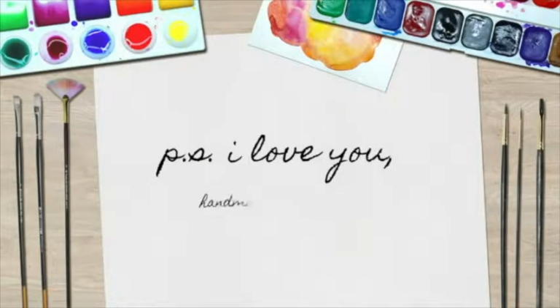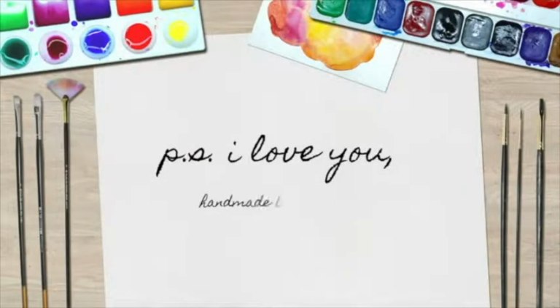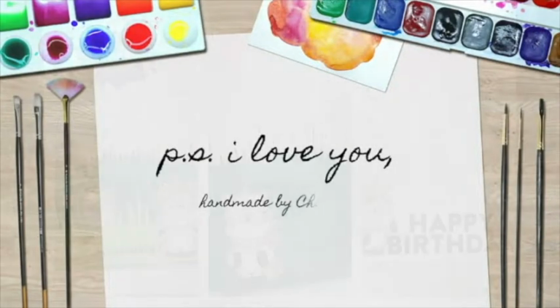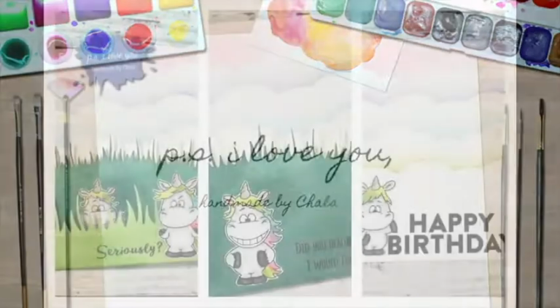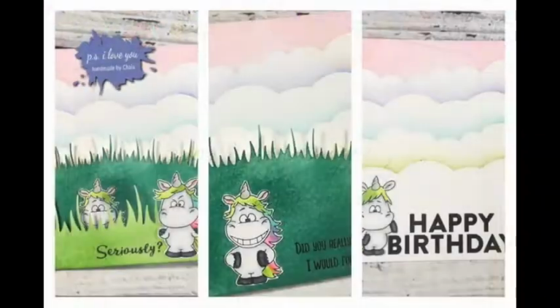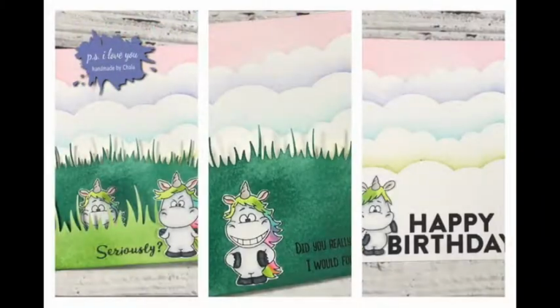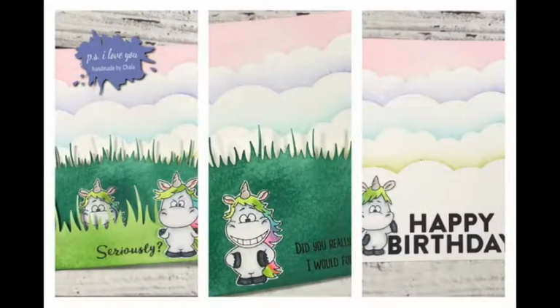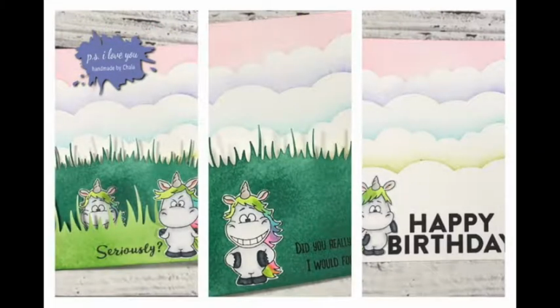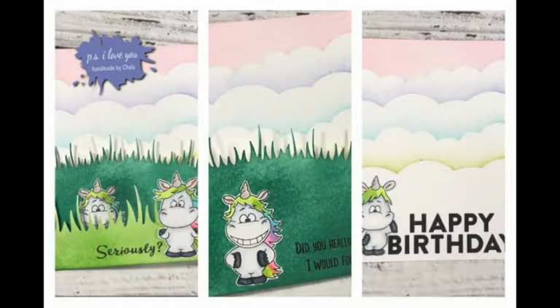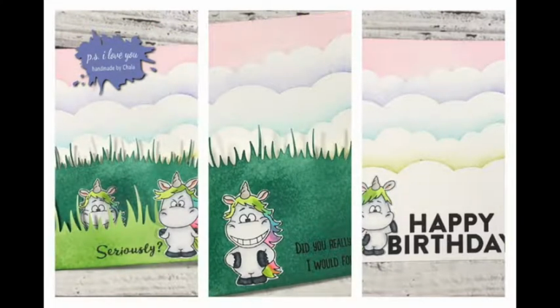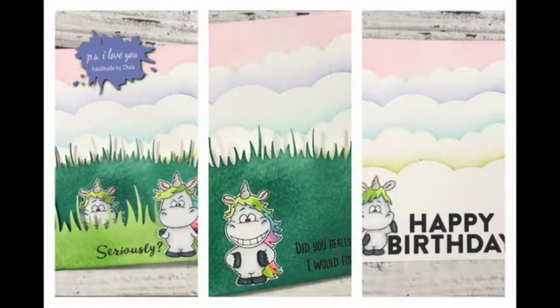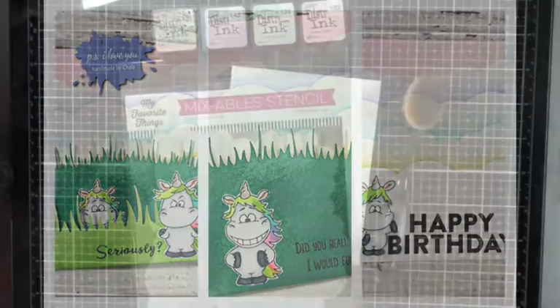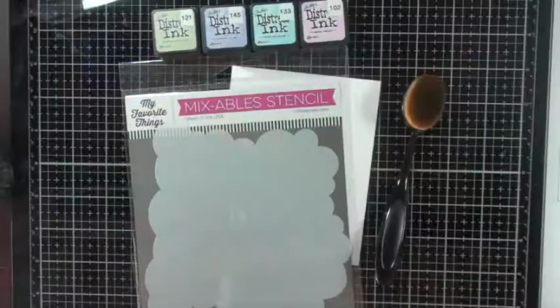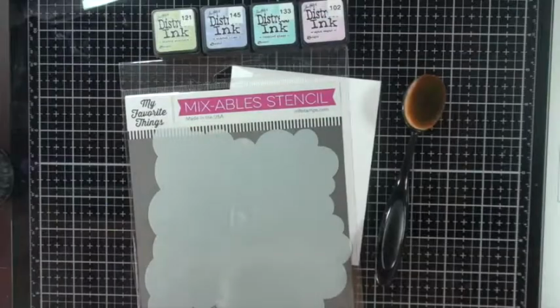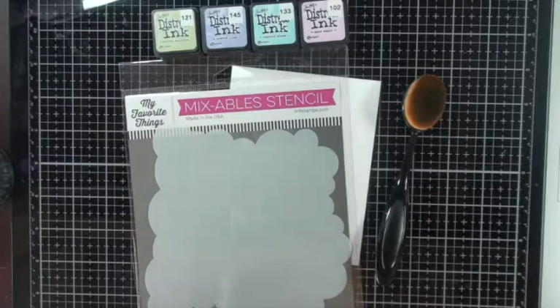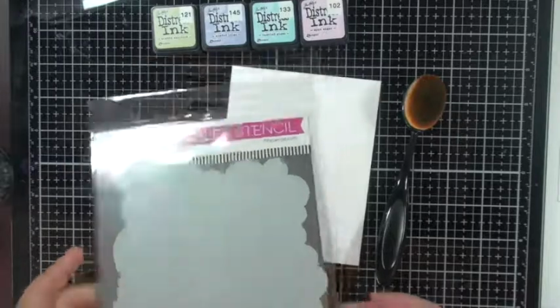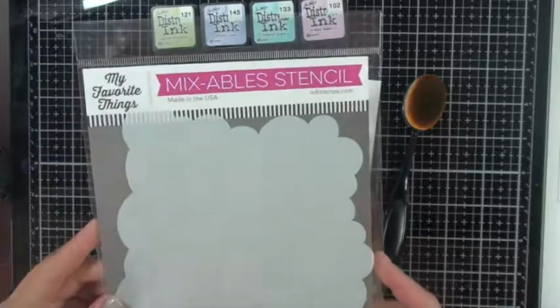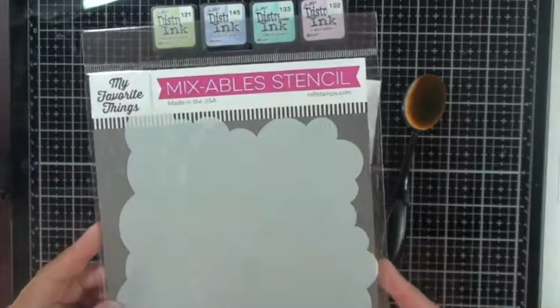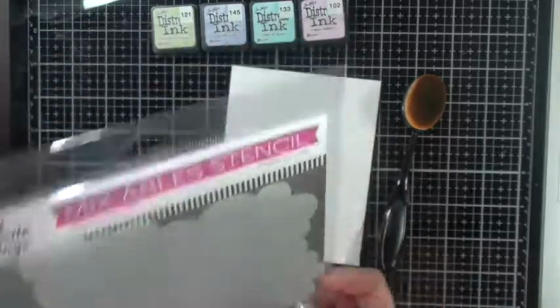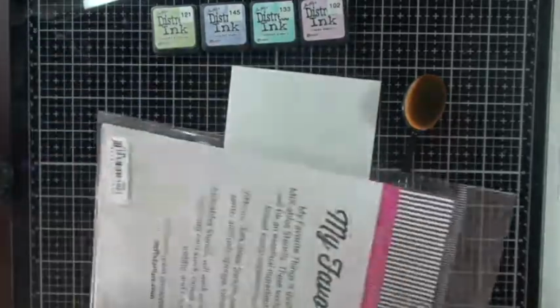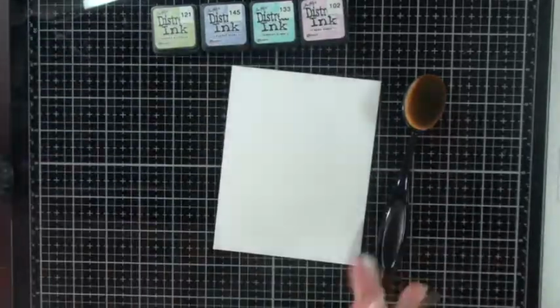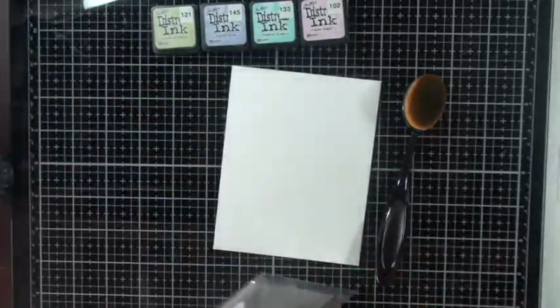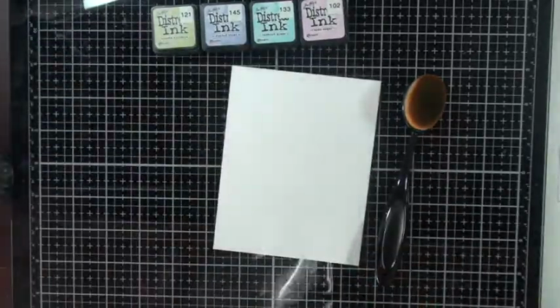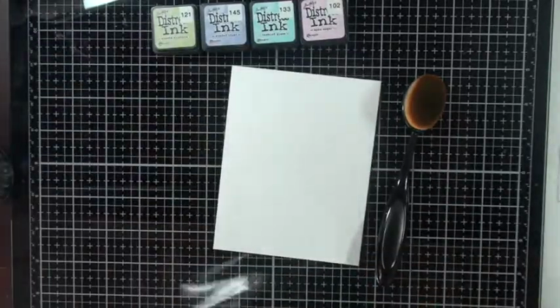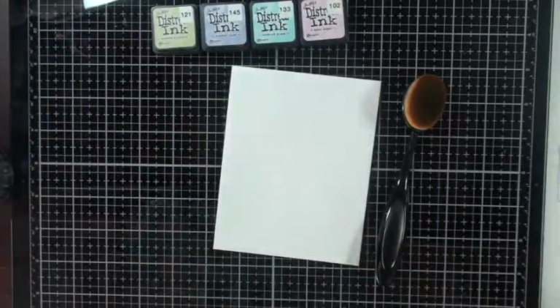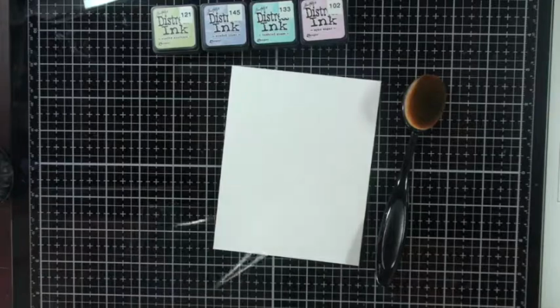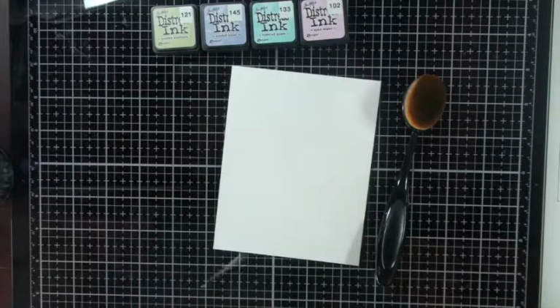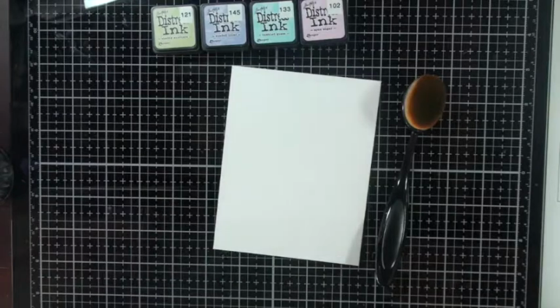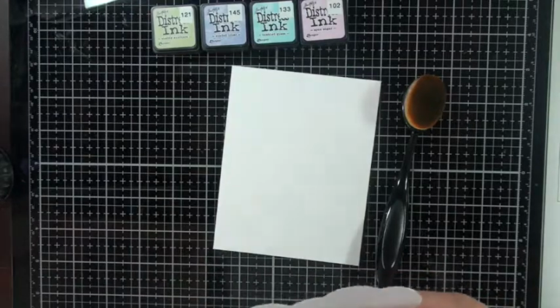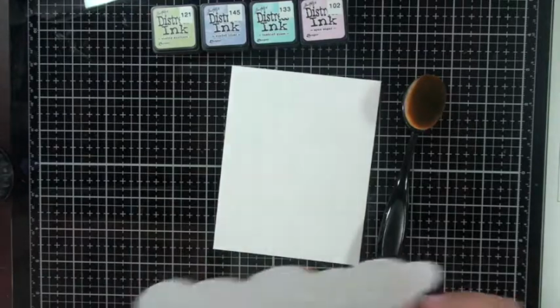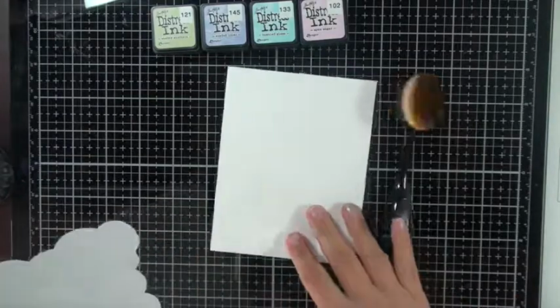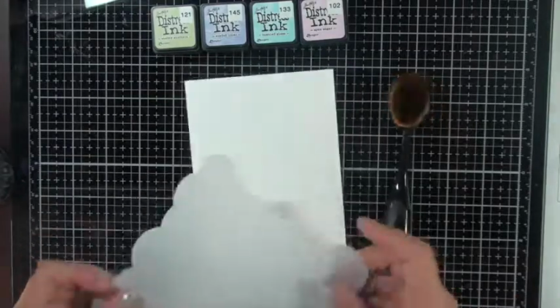Hey guys, welcome back! I am so excited to share with you this Gerda Steiner stamp set, Moody Unicorns, and it's going to be a trifold card, so let's get started. I'm using this My Favorite Things clouds stencil here.